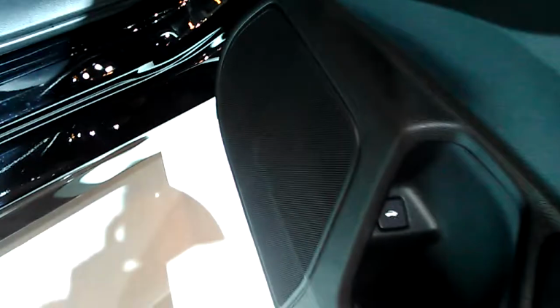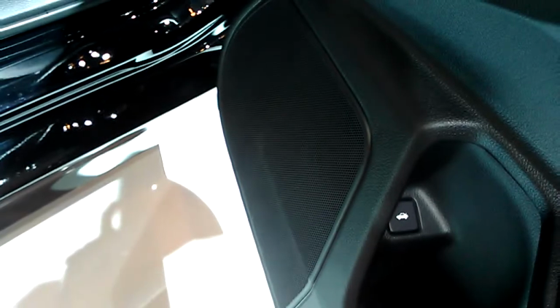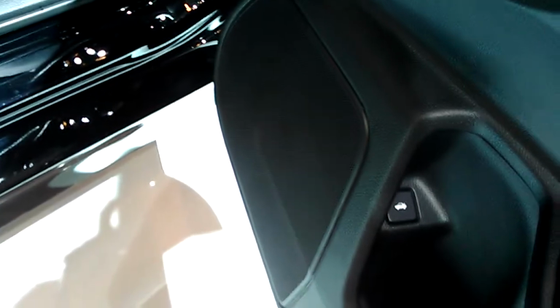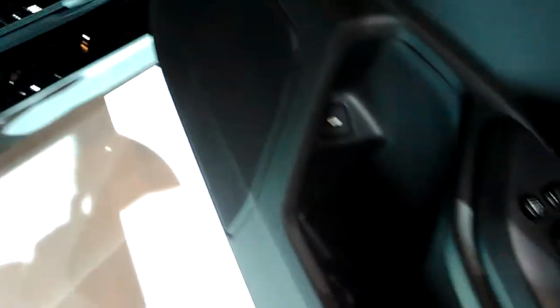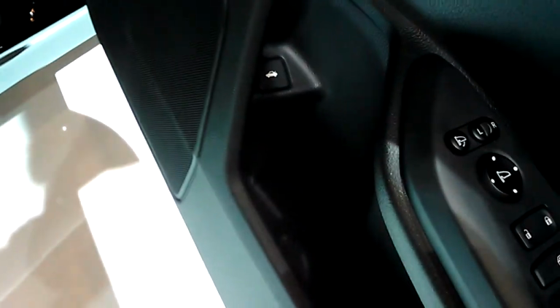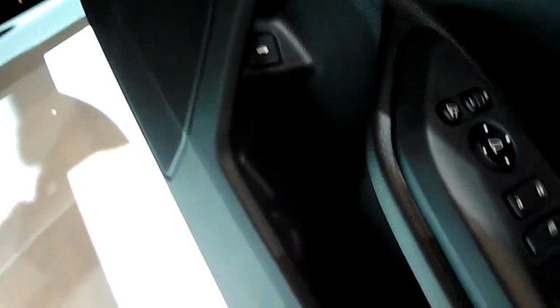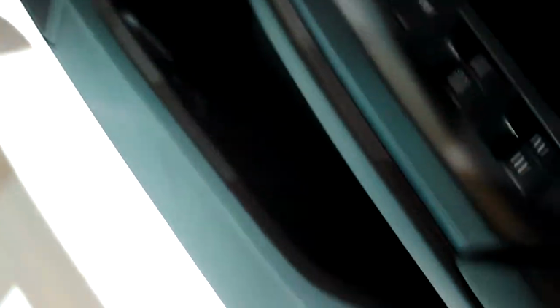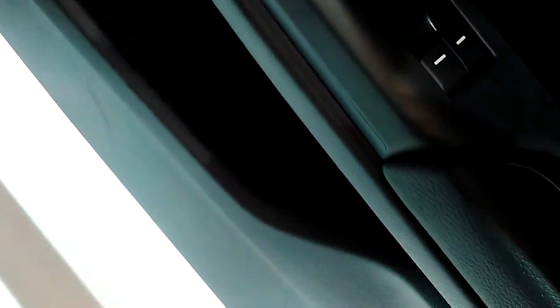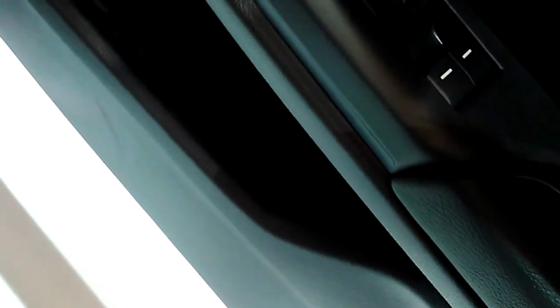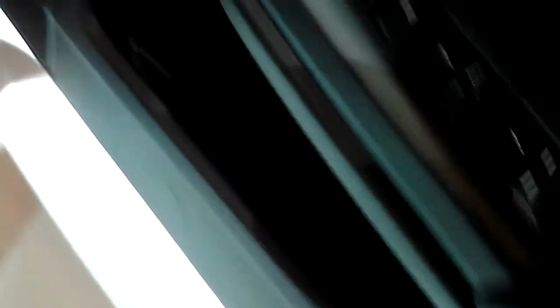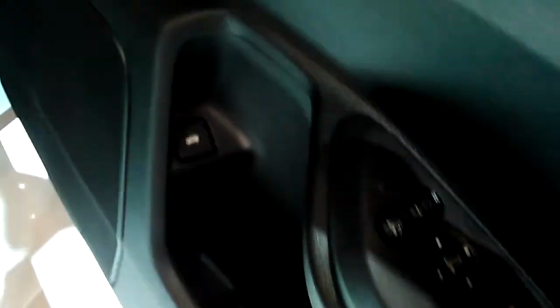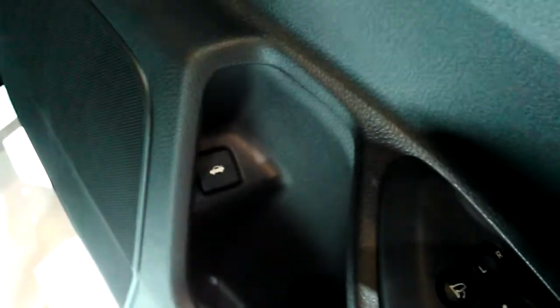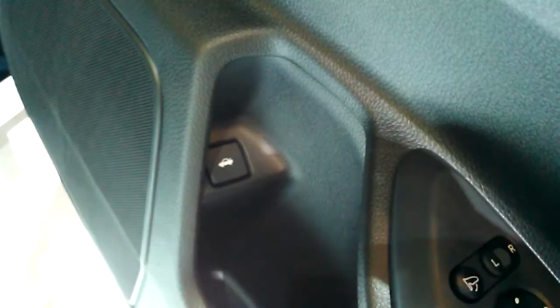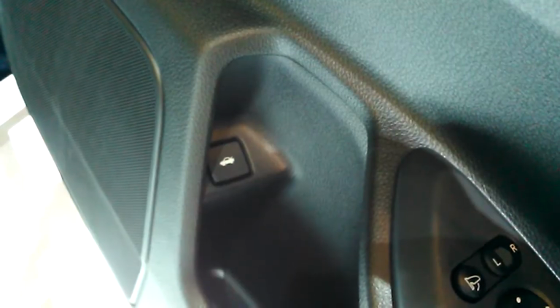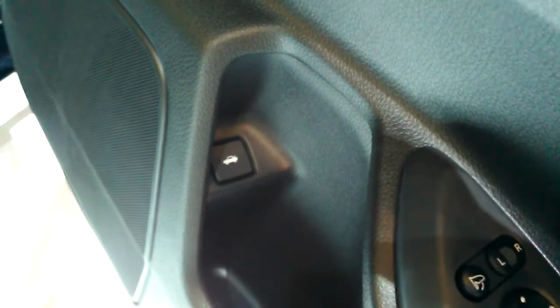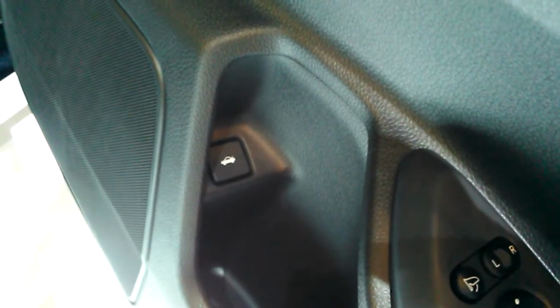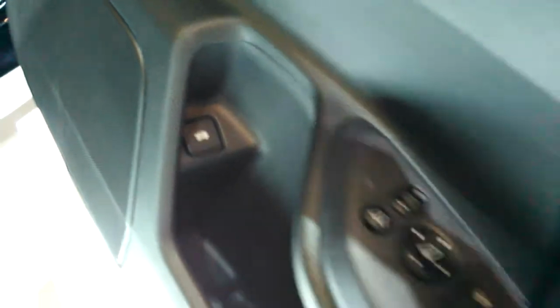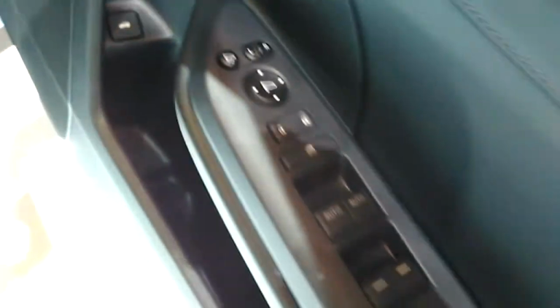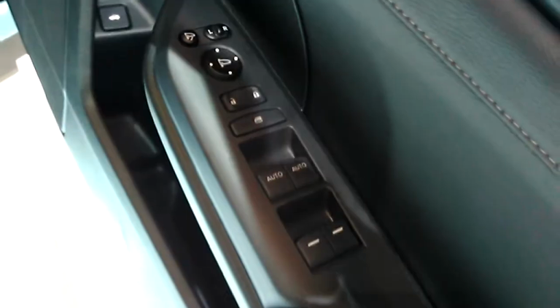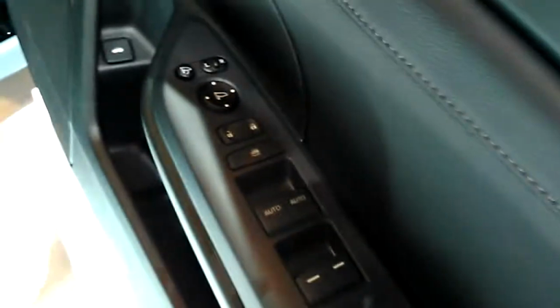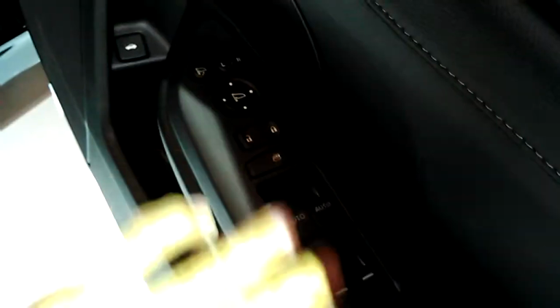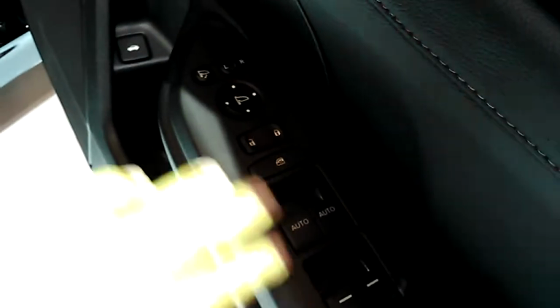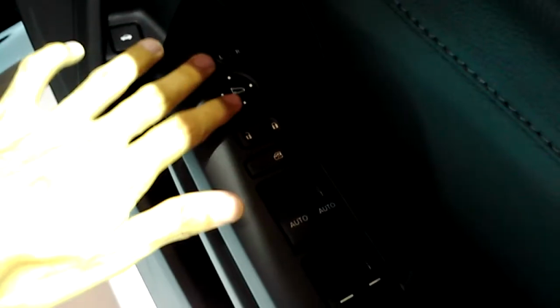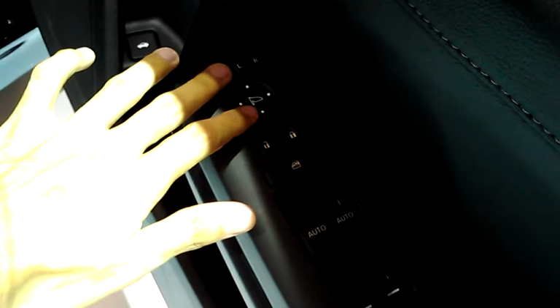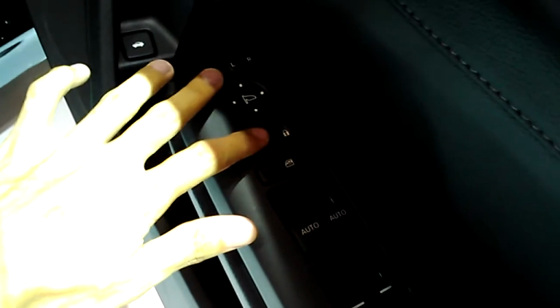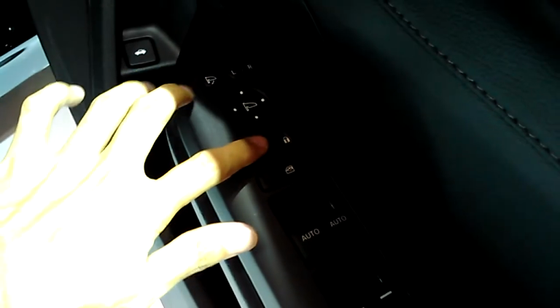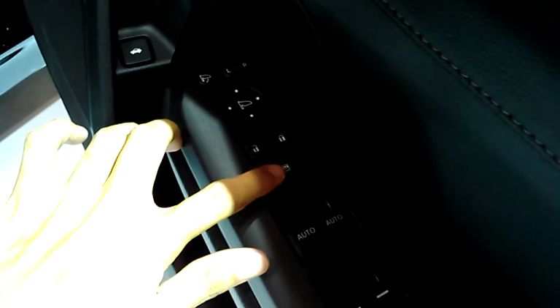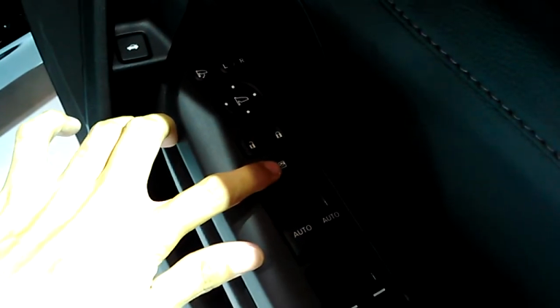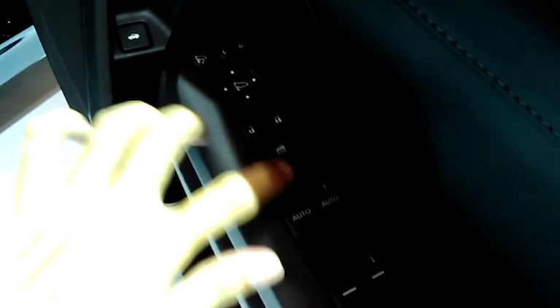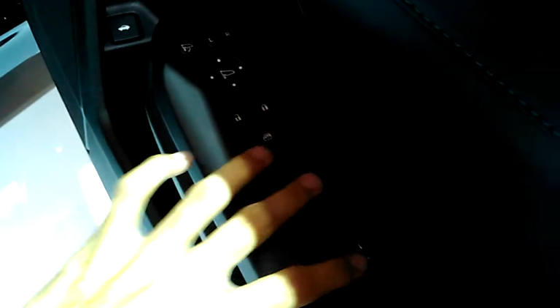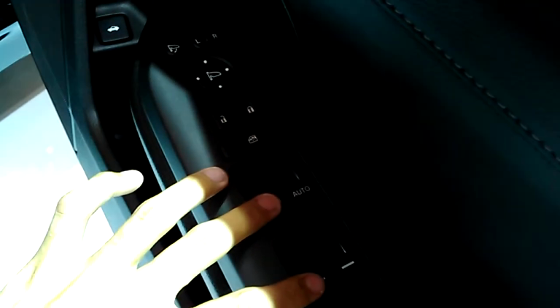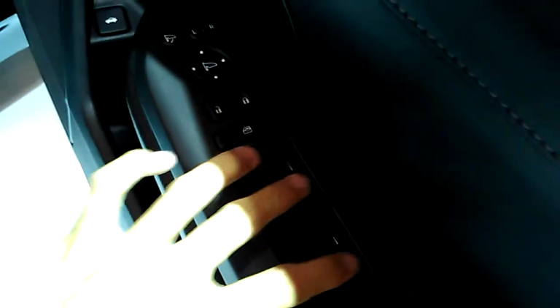You do get a speaker down there, particularly with the motor halter, some storage, as well as the button to open up the boot. Right here you have the main control, central locking, window lamp, and the window controls.